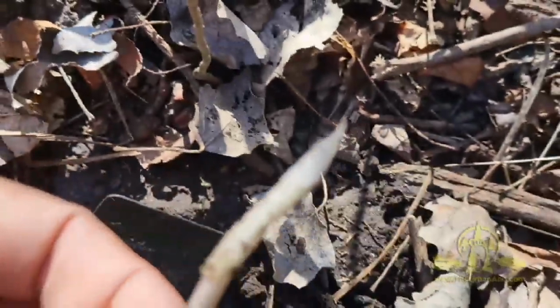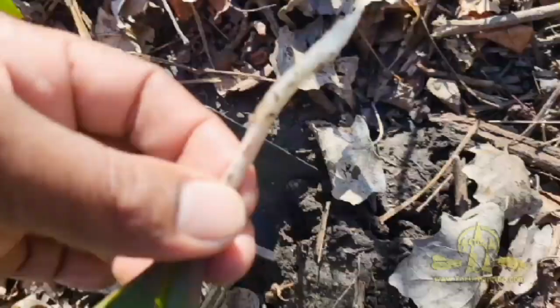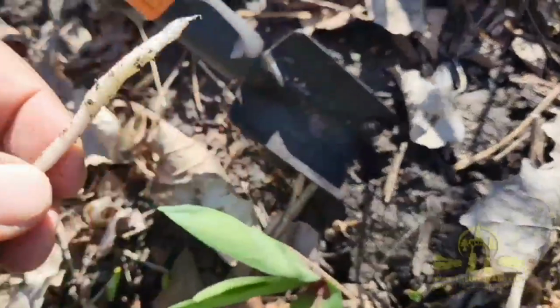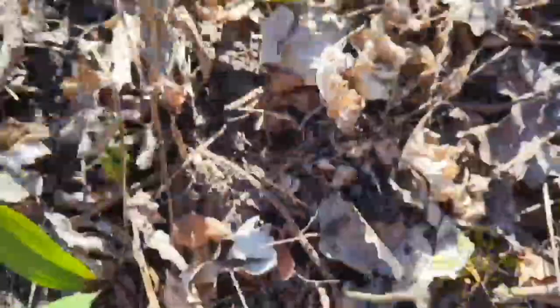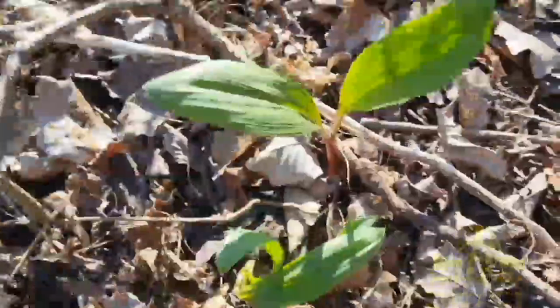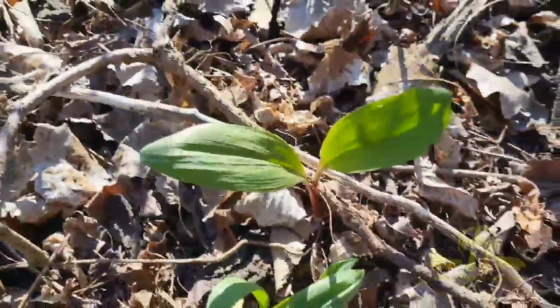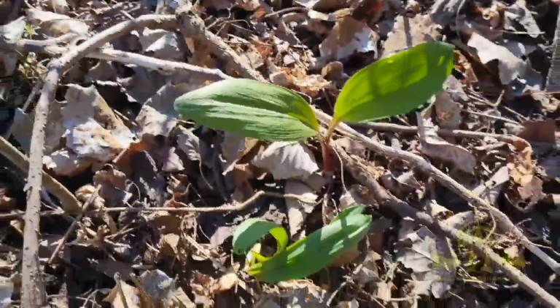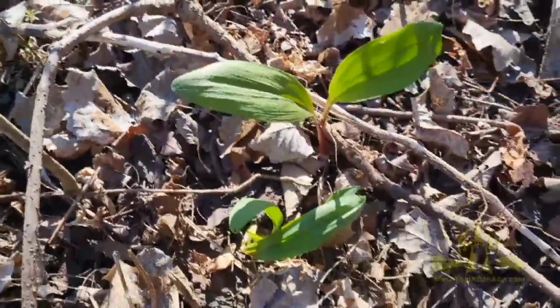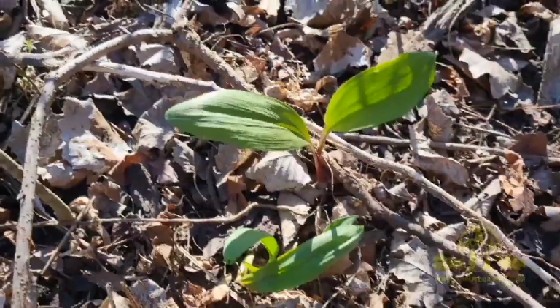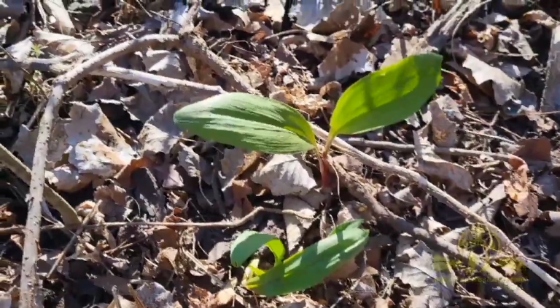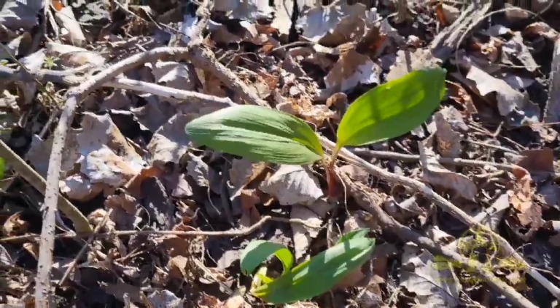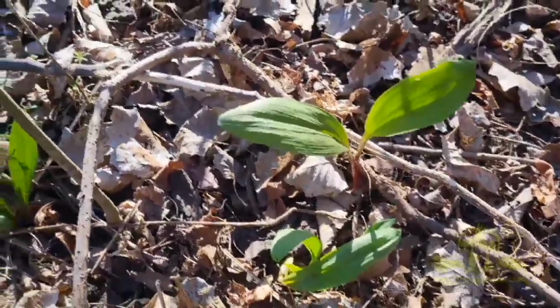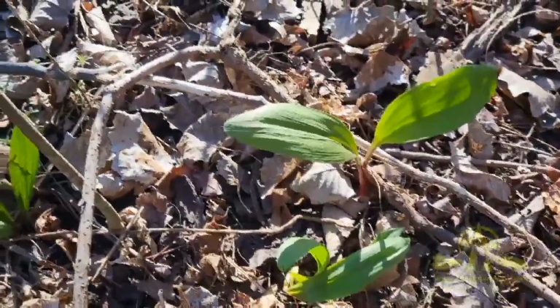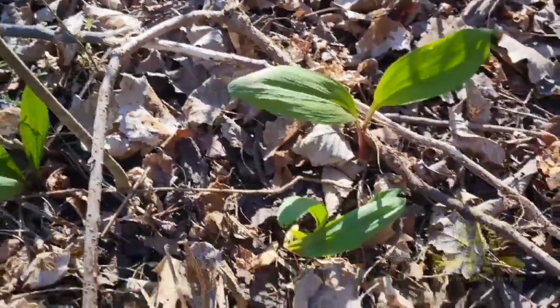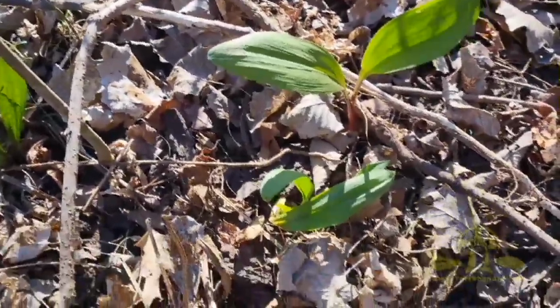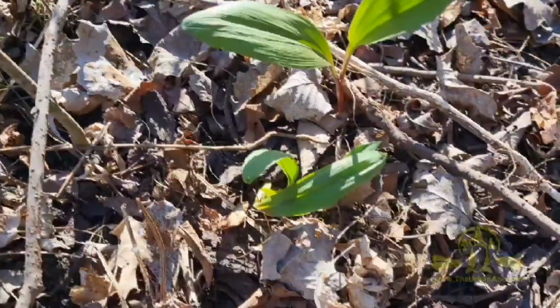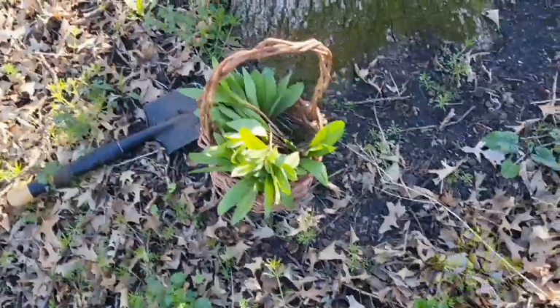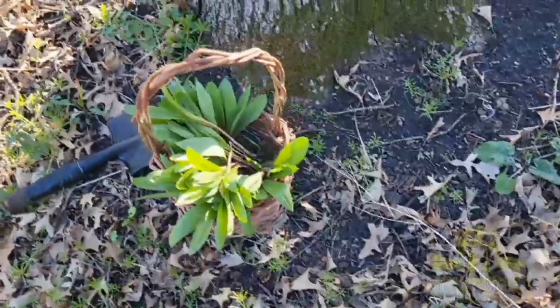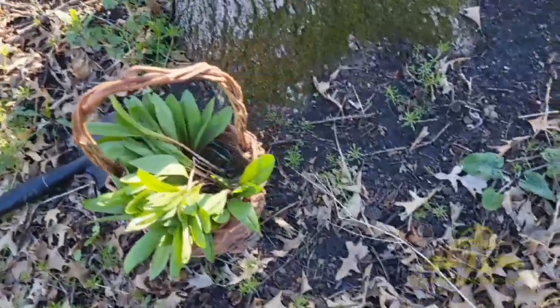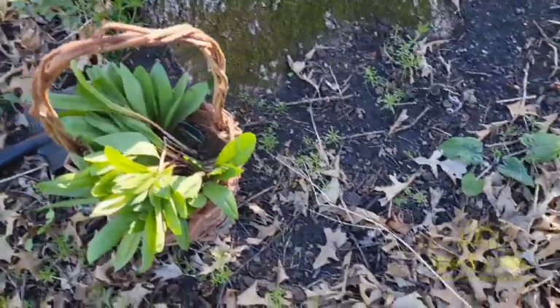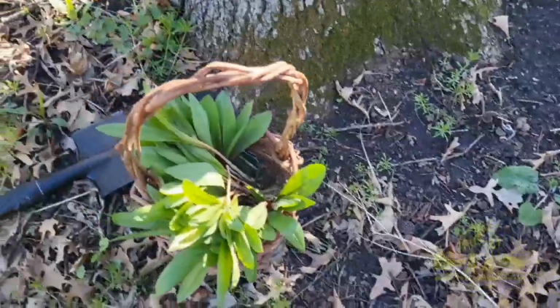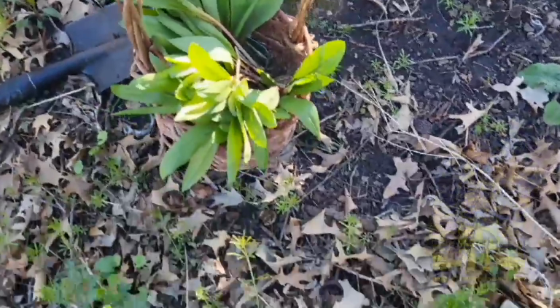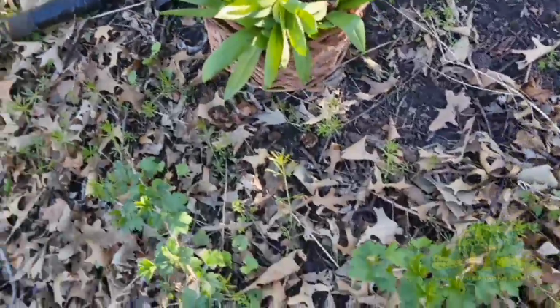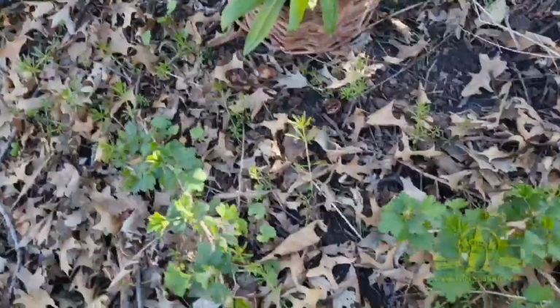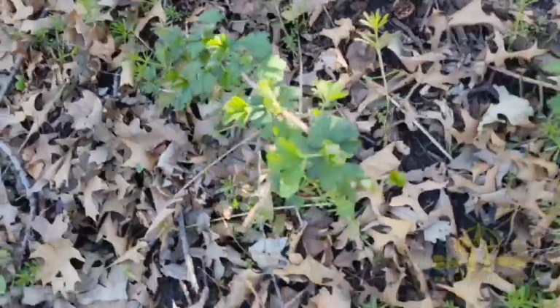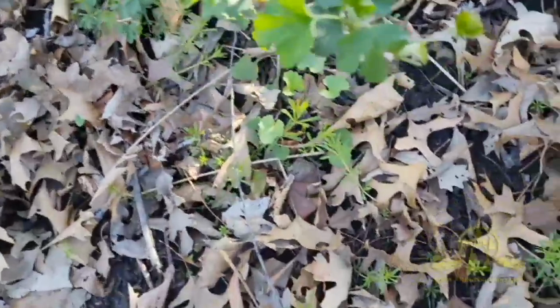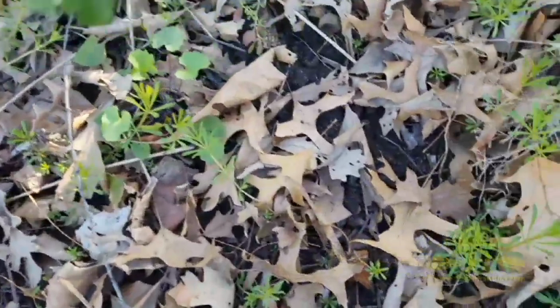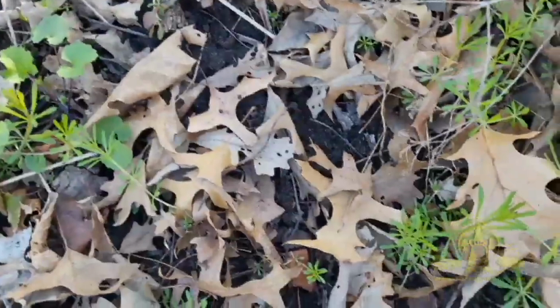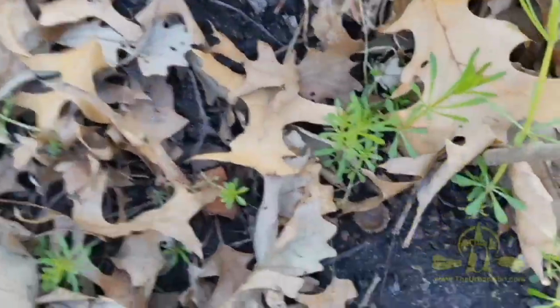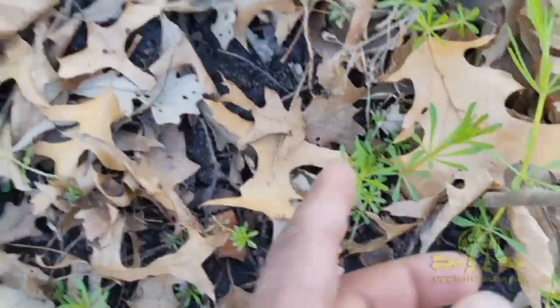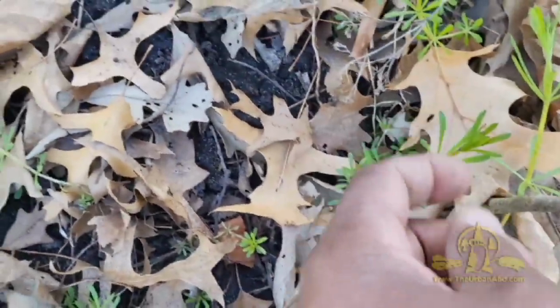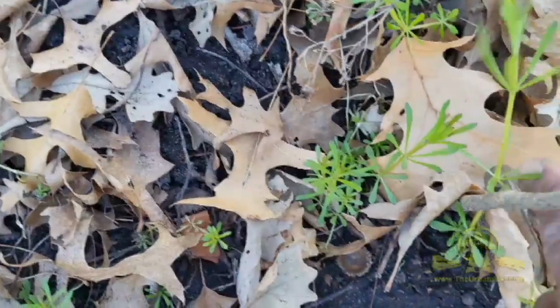So we've got some wild ramps! An early spring edible that you may not know of.